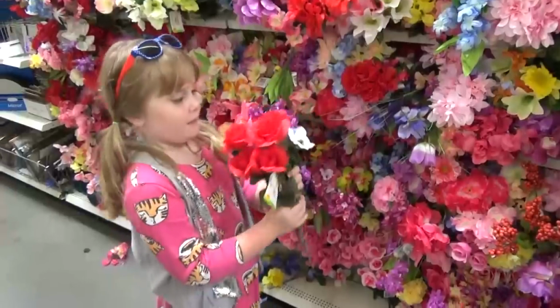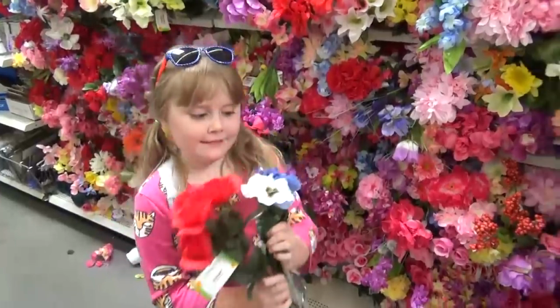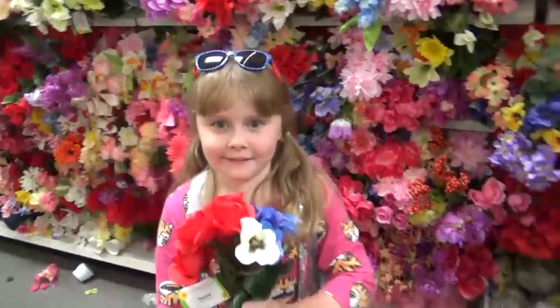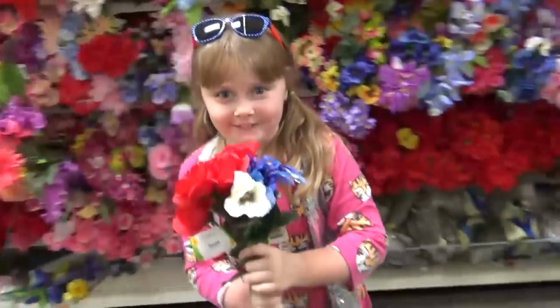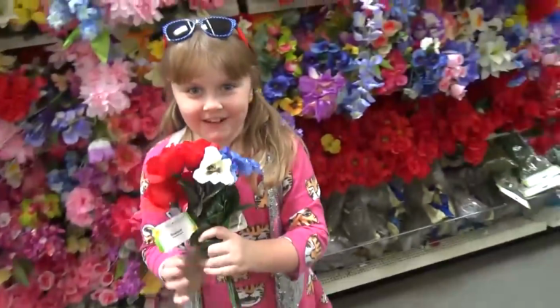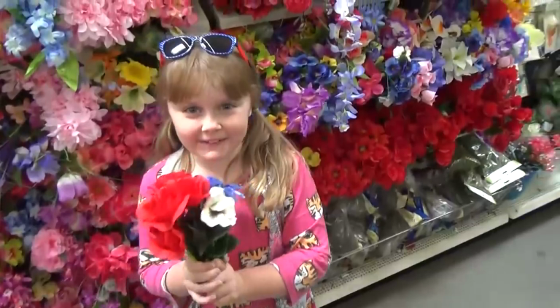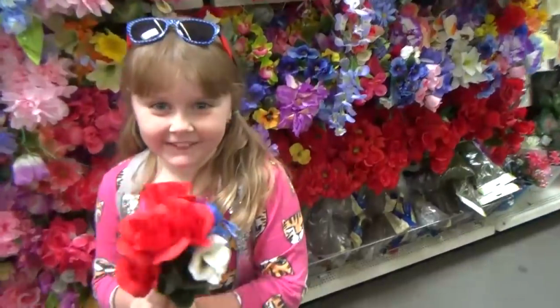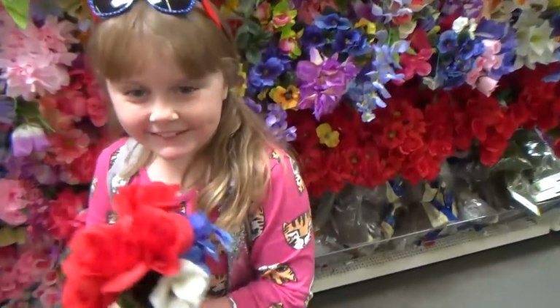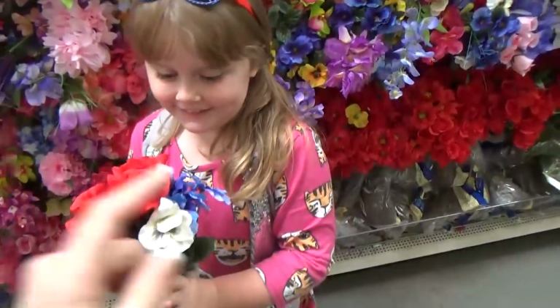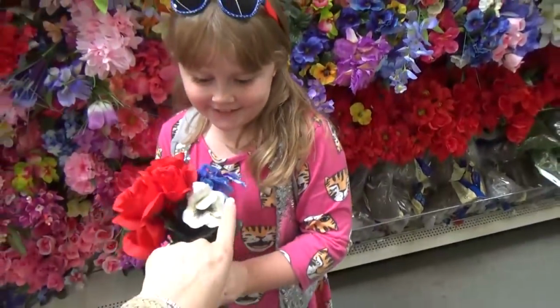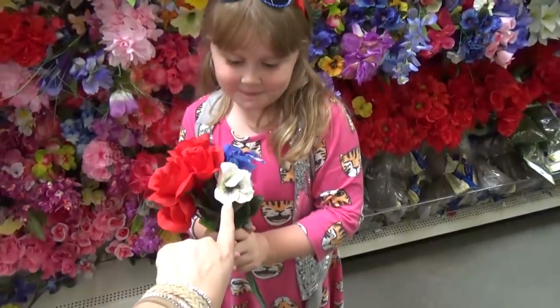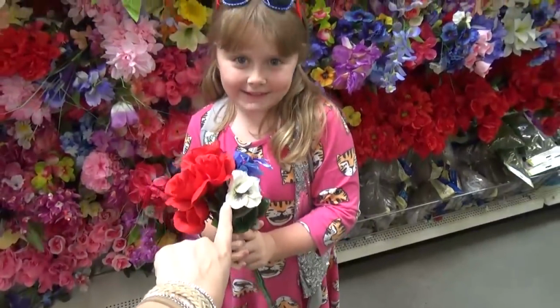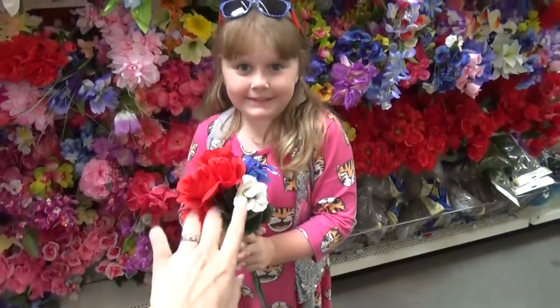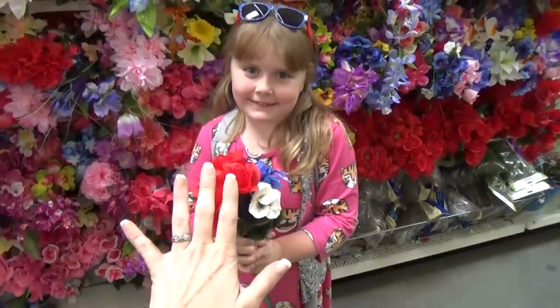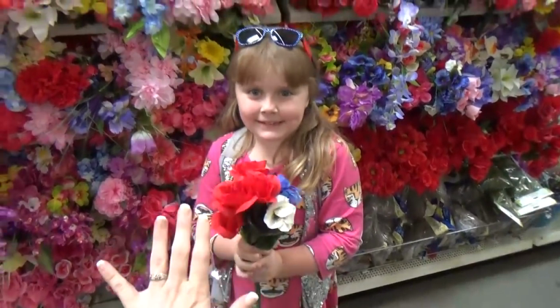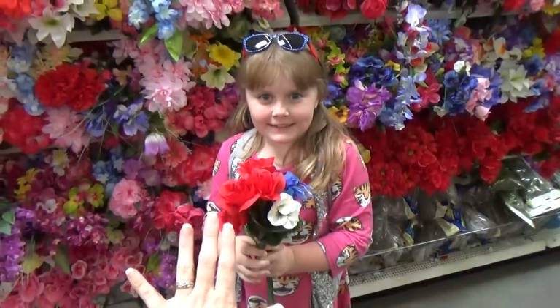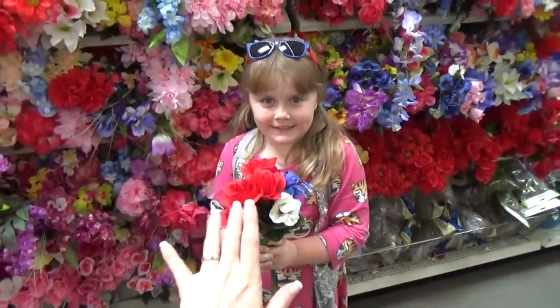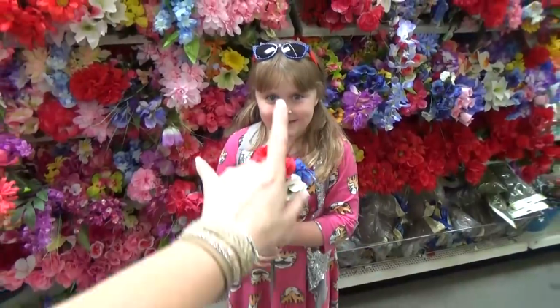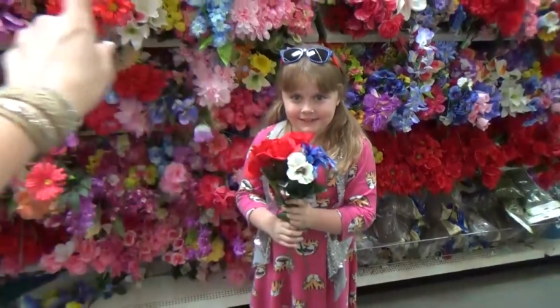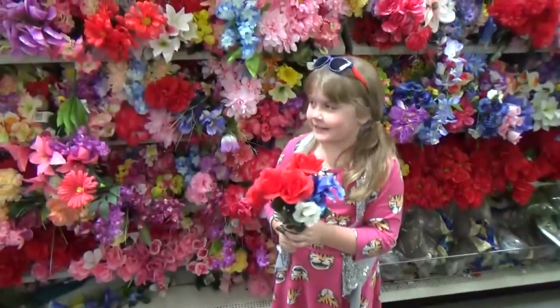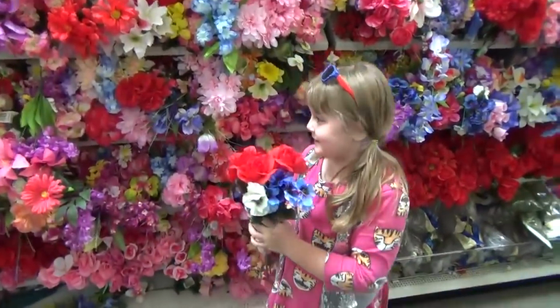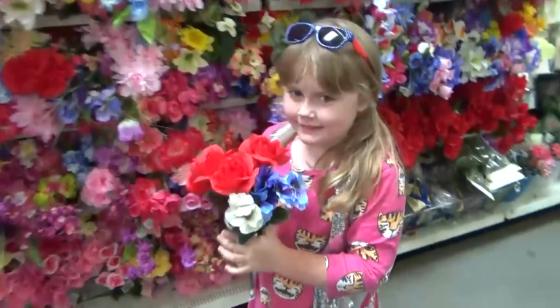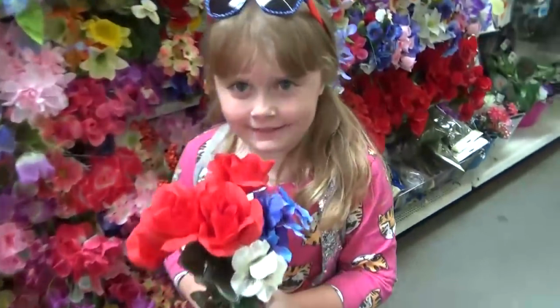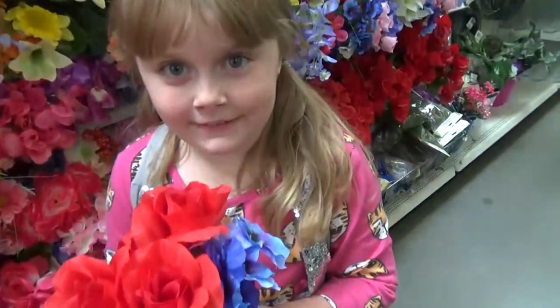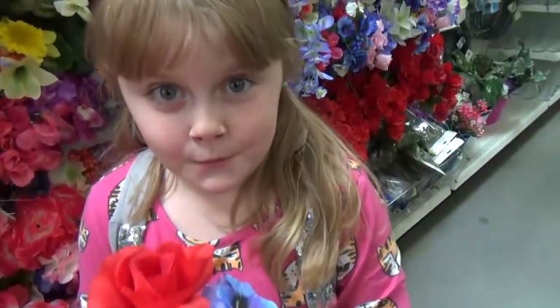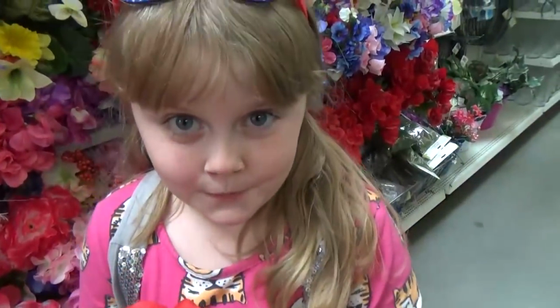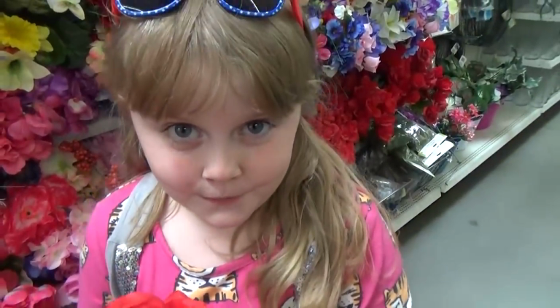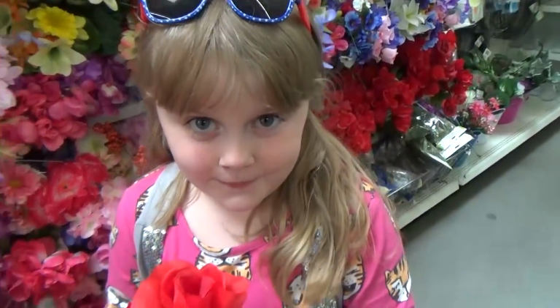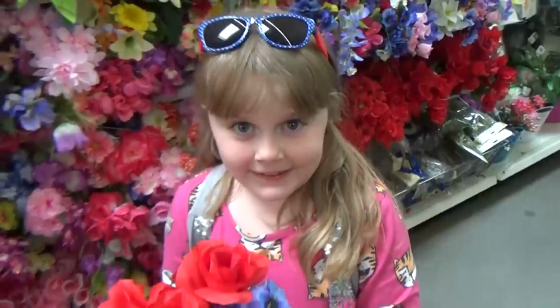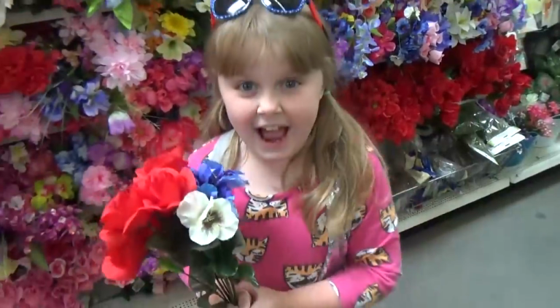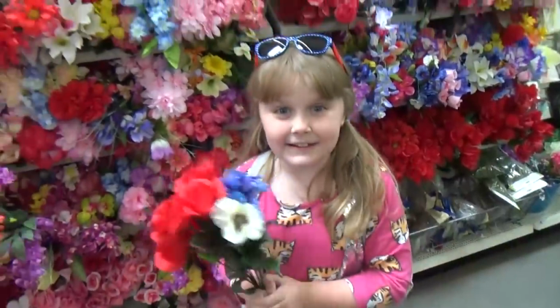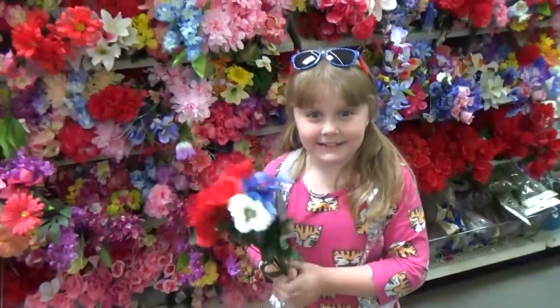We found some pretty flowers — red, white, and blue. We could make a wreath just like that. Pretty soon all of this is going to be replaced with Halloween flowers. Are you excited for Halloween? Yeah, I'm super excited.